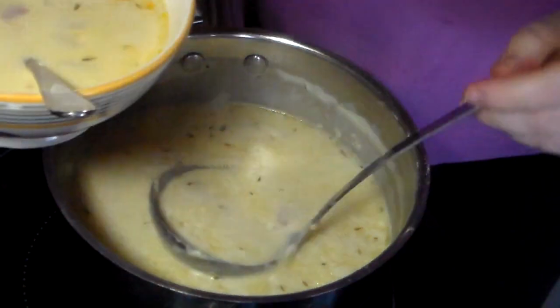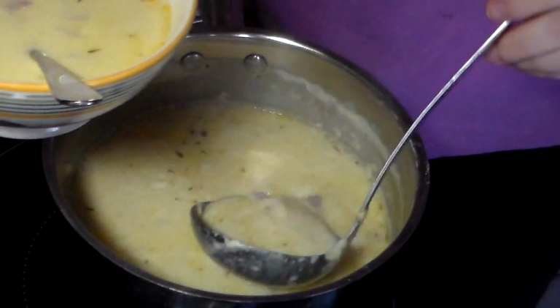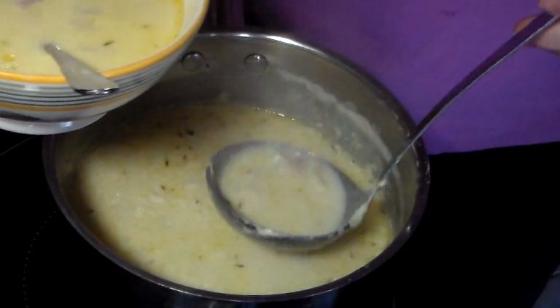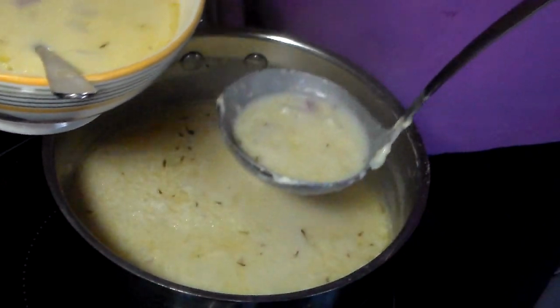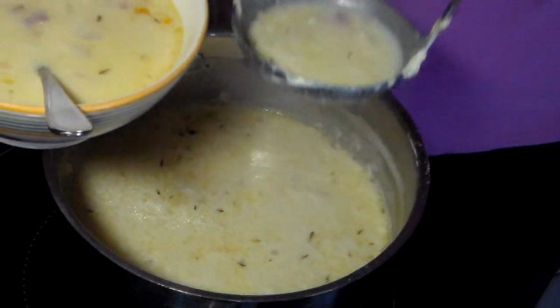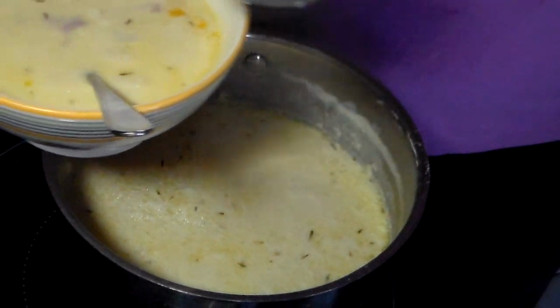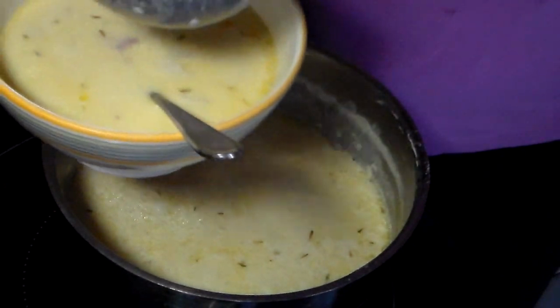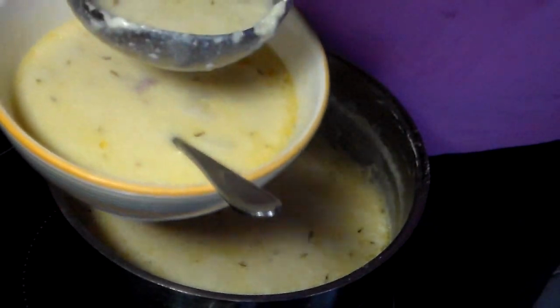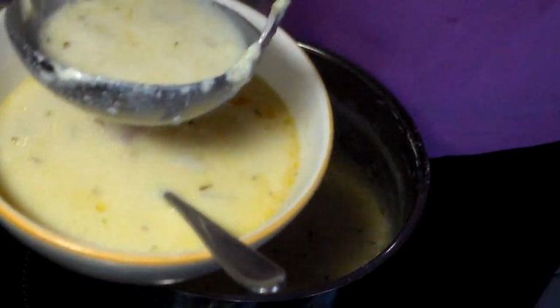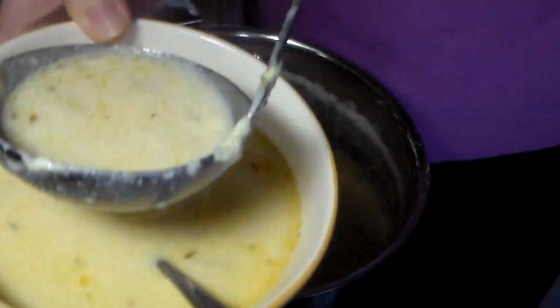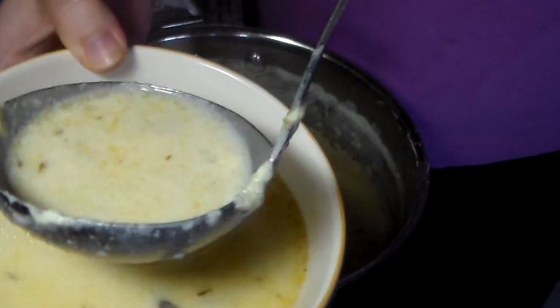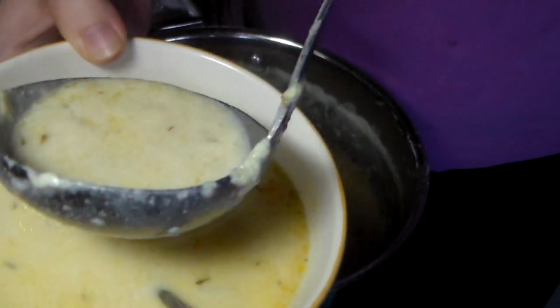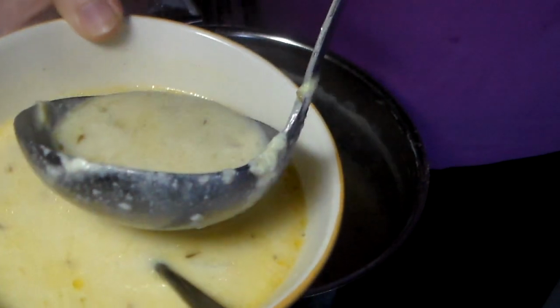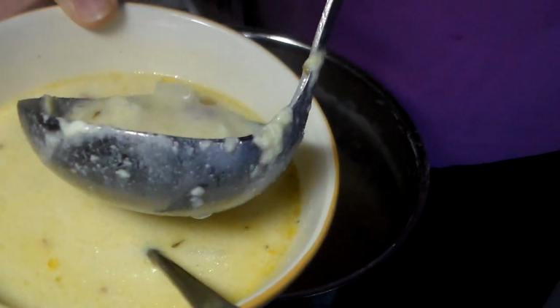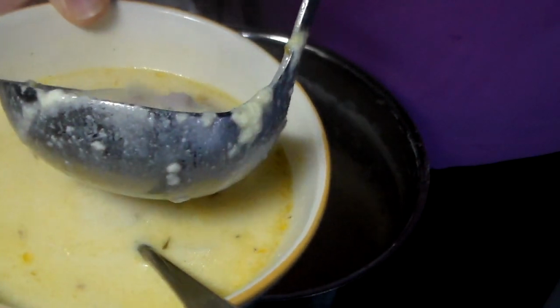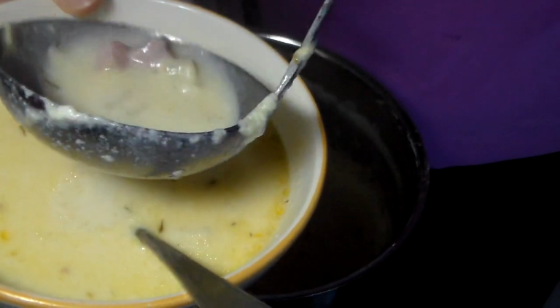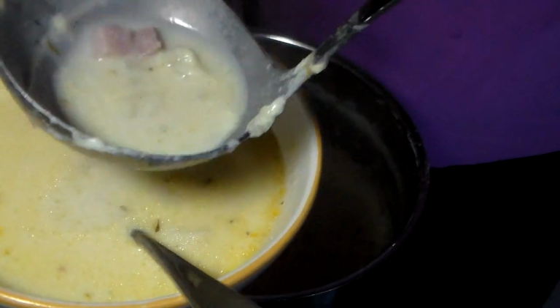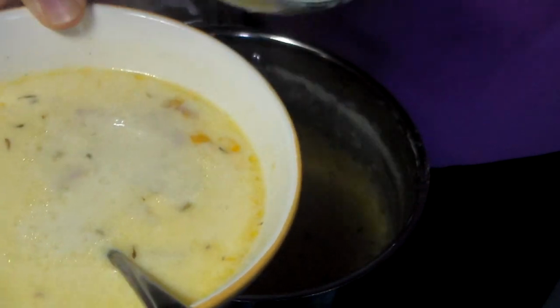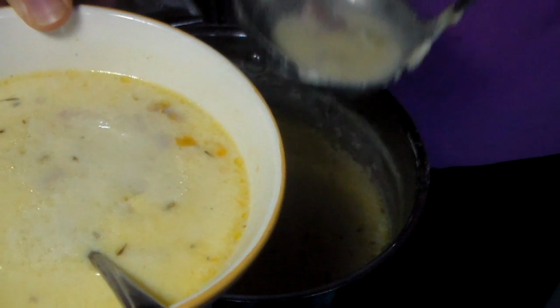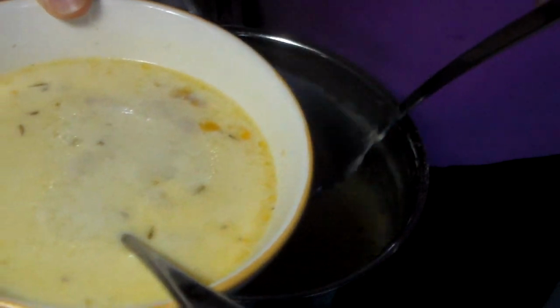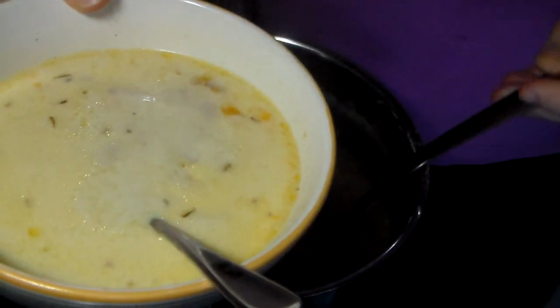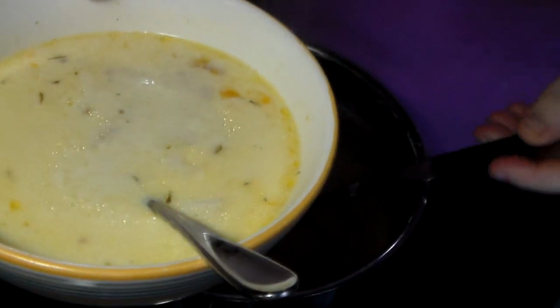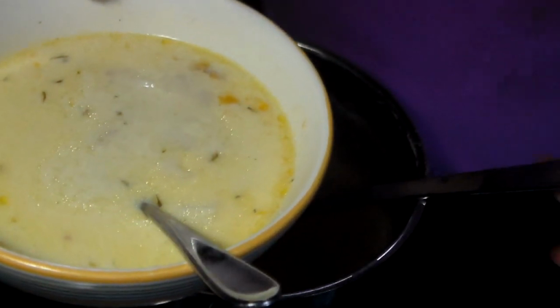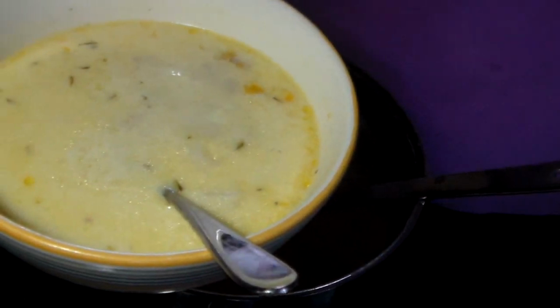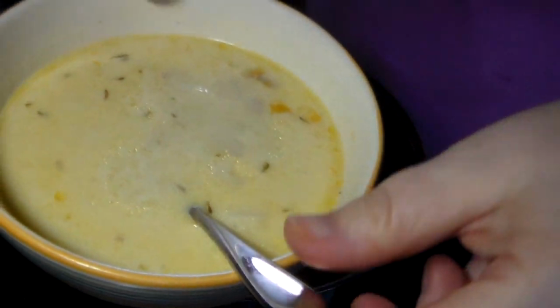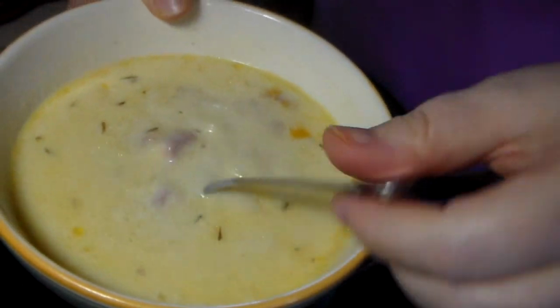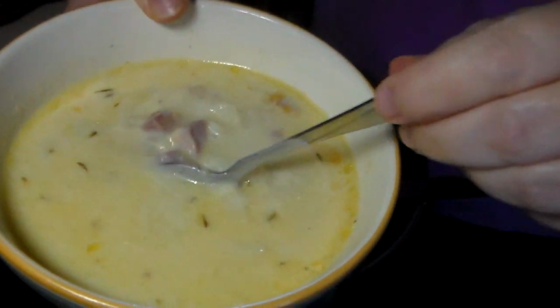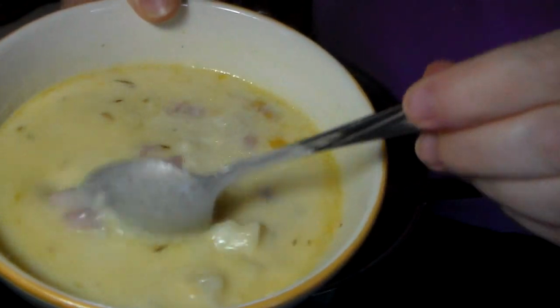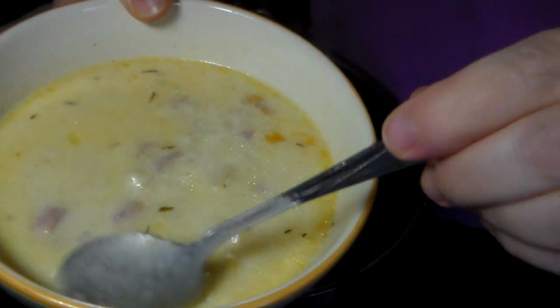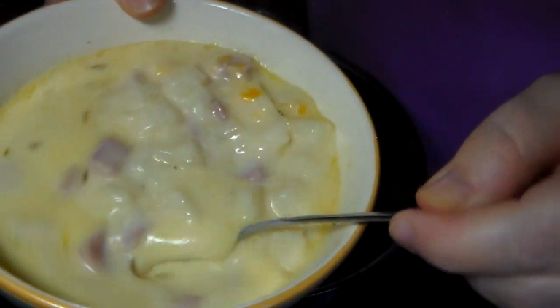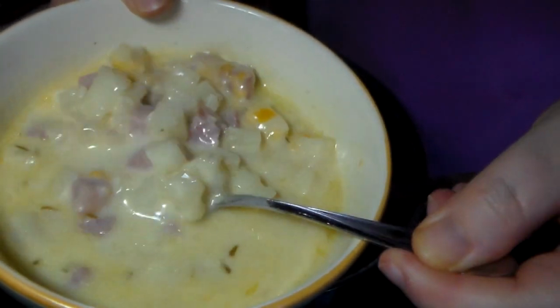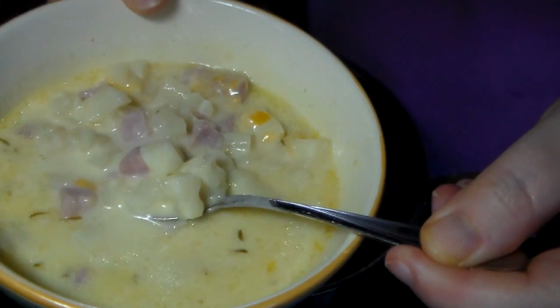Here's the soup all finished — this is potato and ham chowder. I hope you'll try this recipe, and join us again next time. Have a great day, everybody.